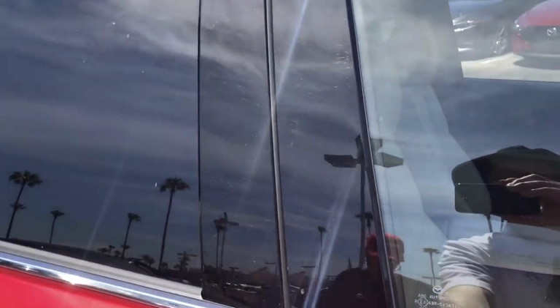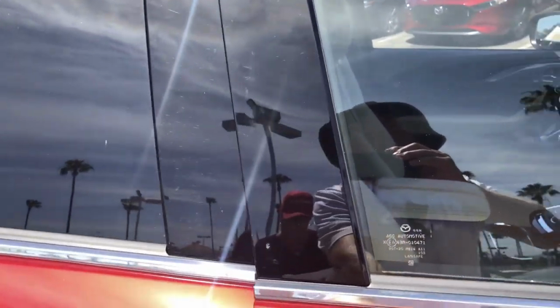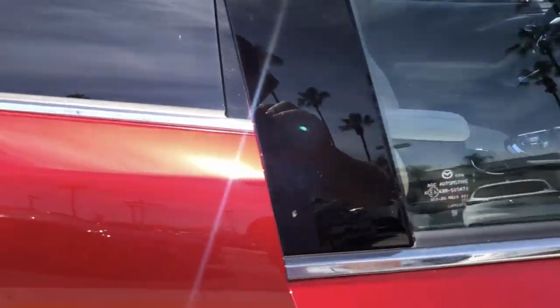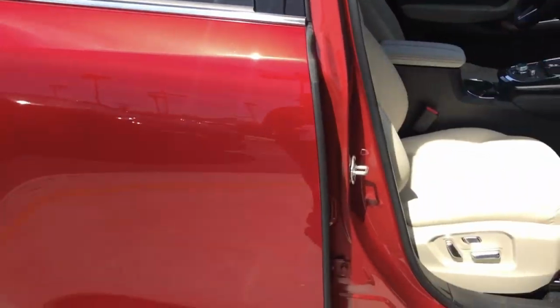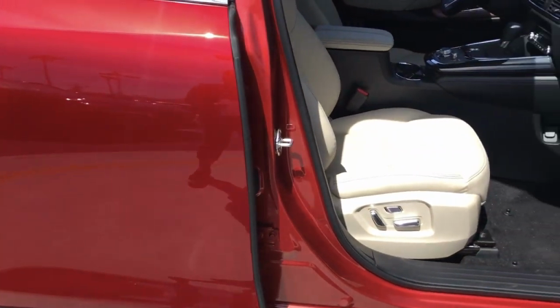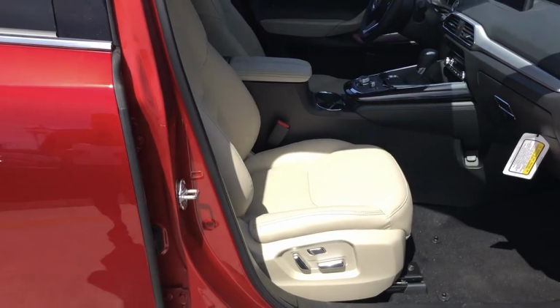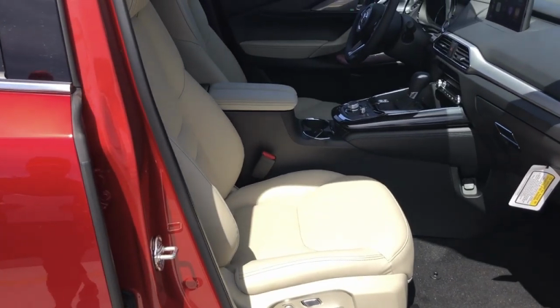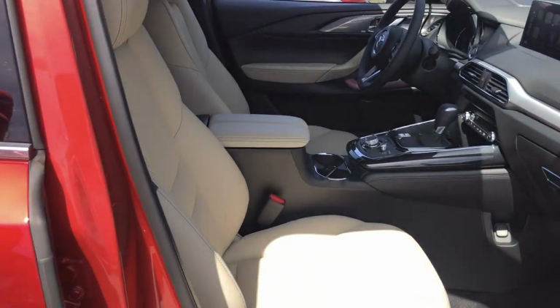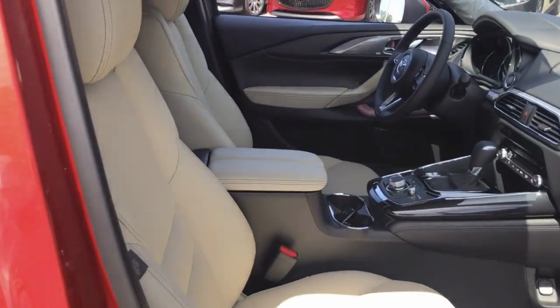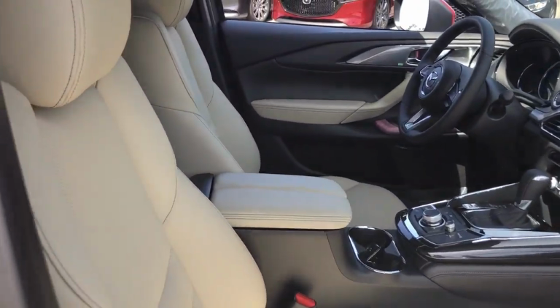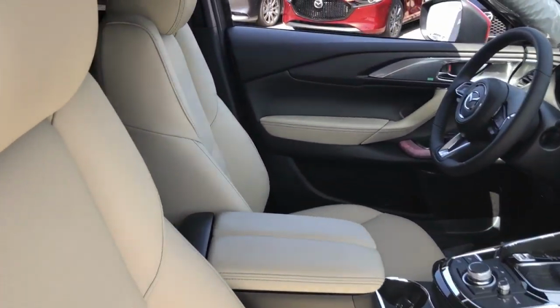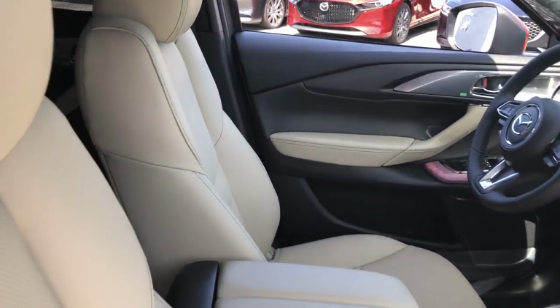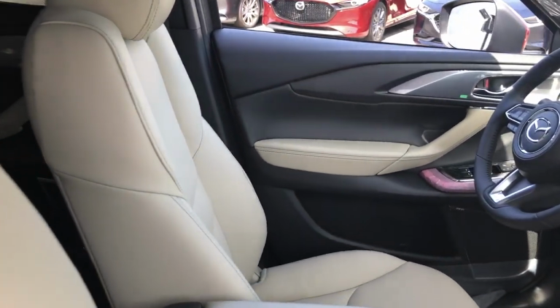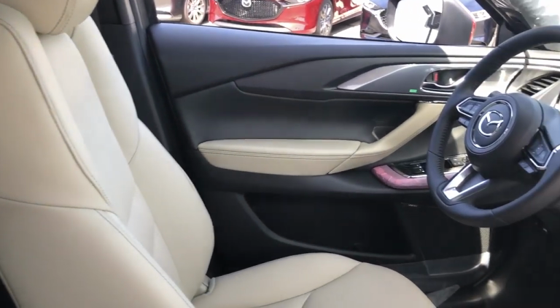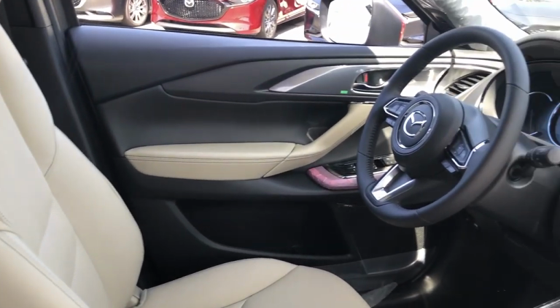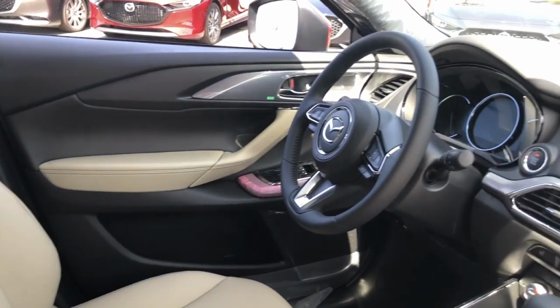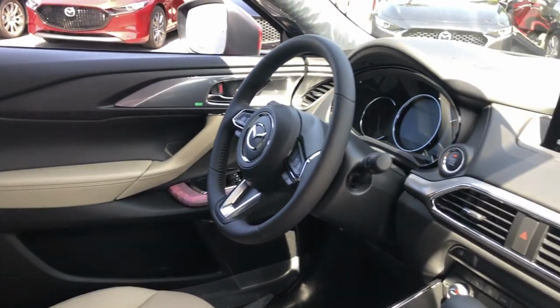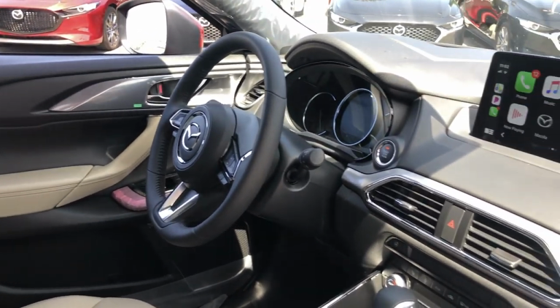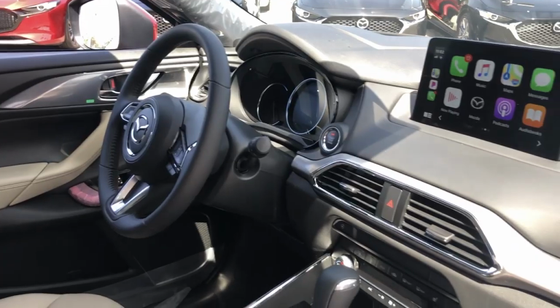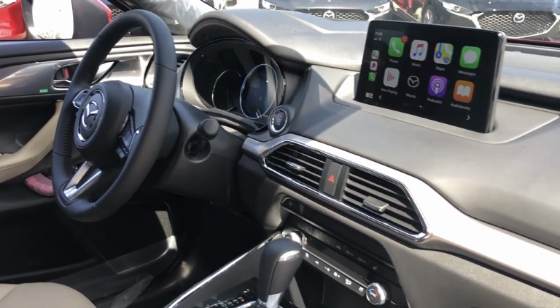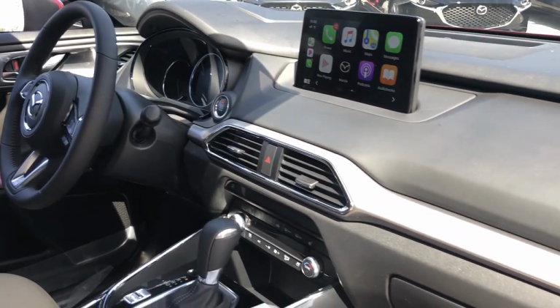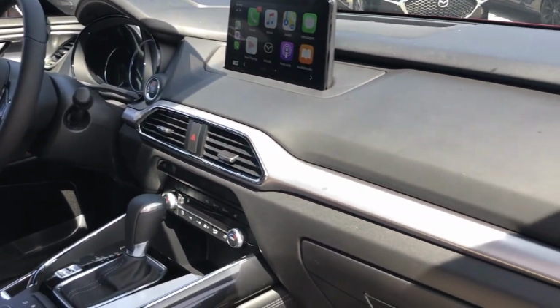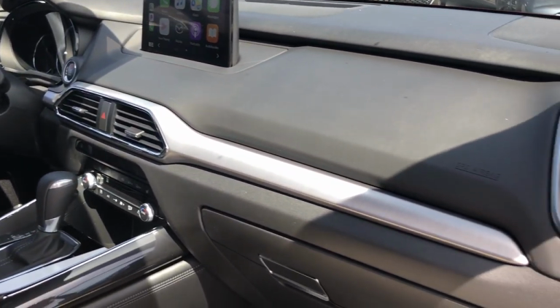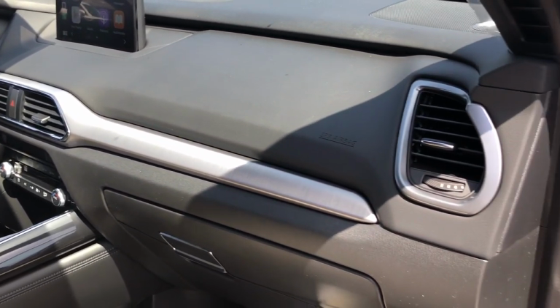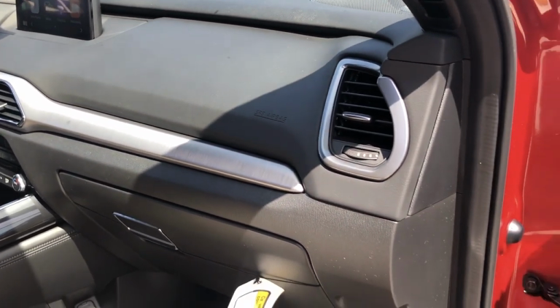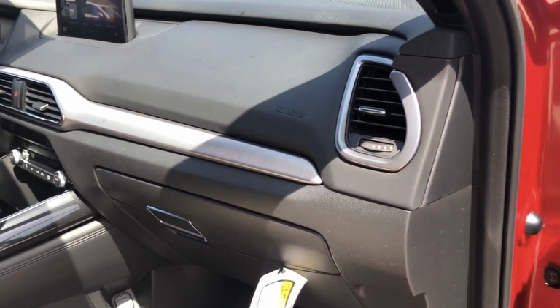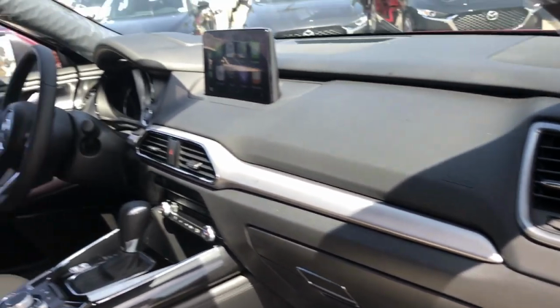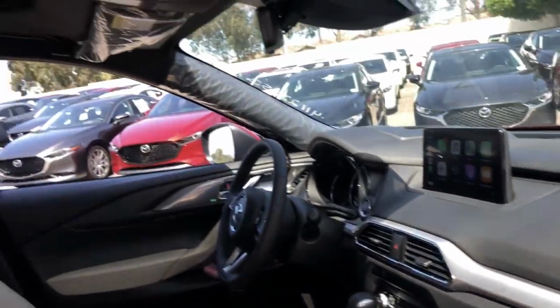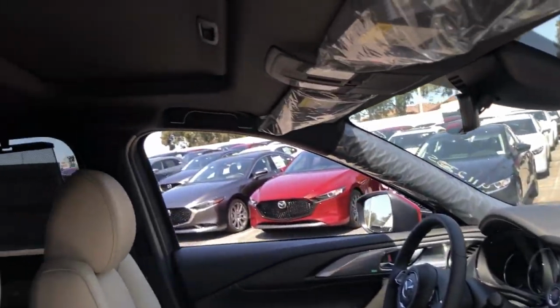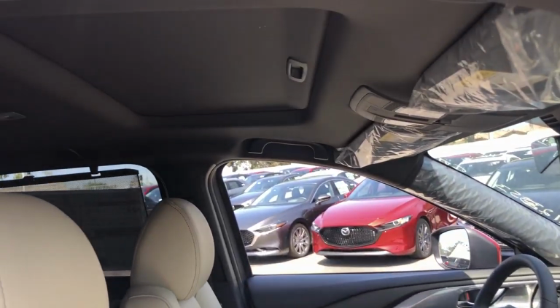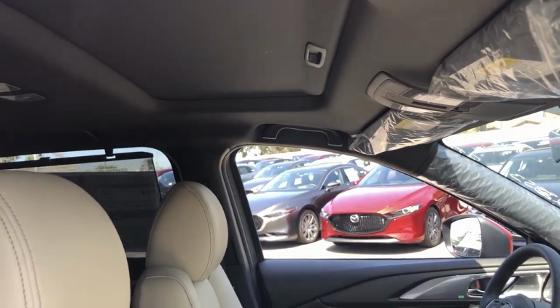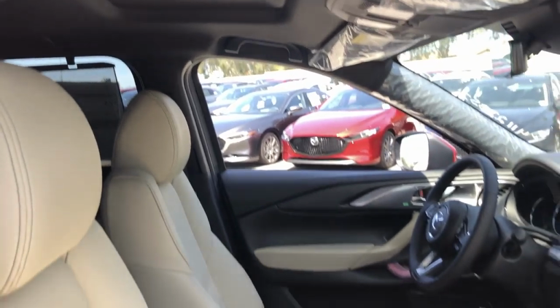Inside, you'll find leather seating, heated and cooled front seats, a moonroof, a Bose surround system, Apple and Android connectivity, and premium materials used throughout the remarkably quiet cabin.